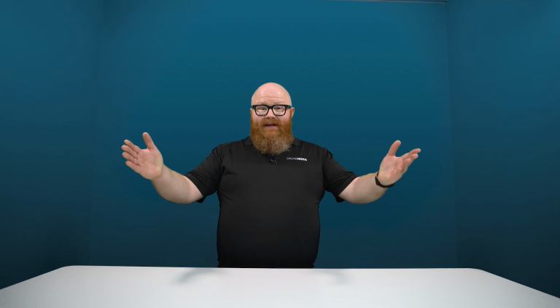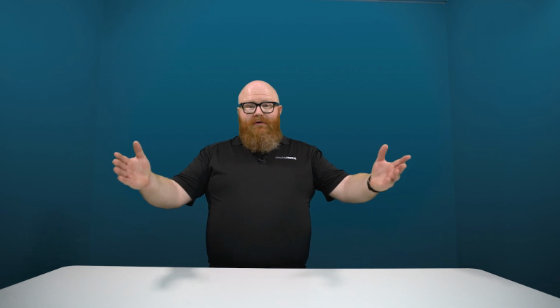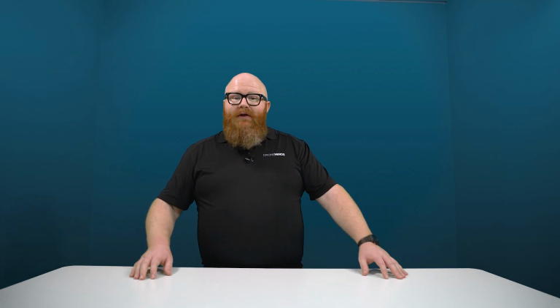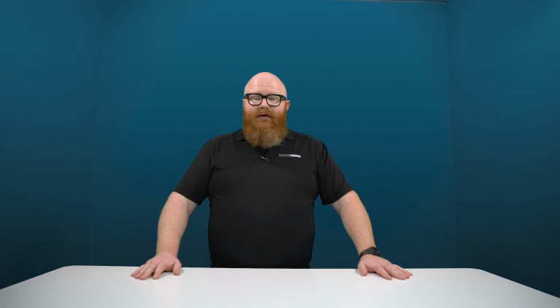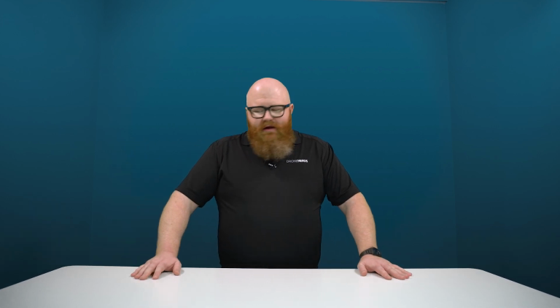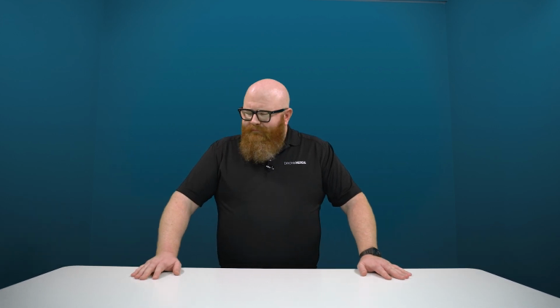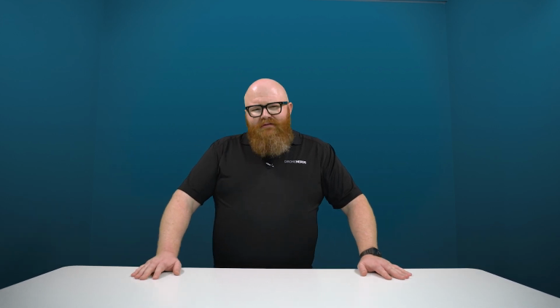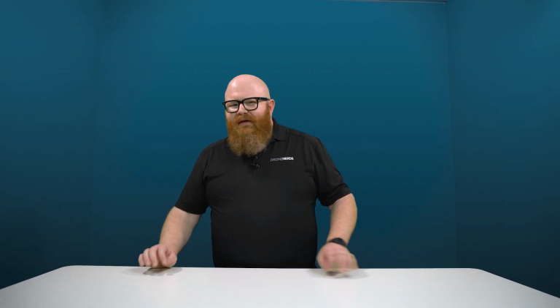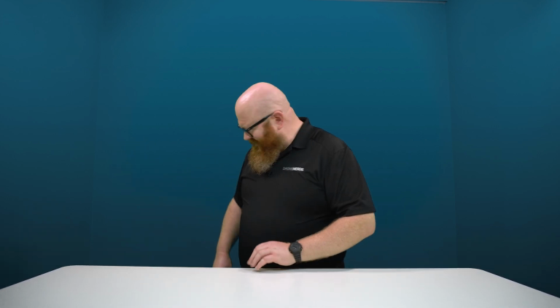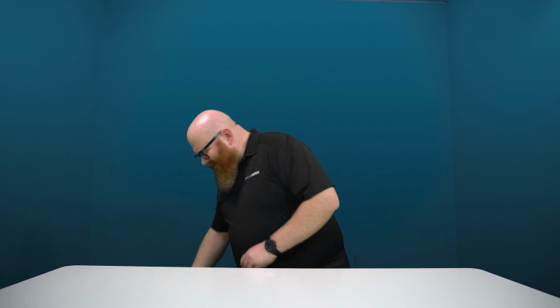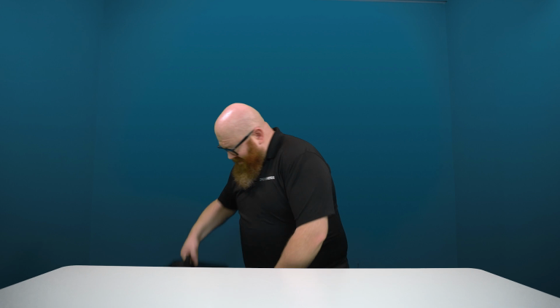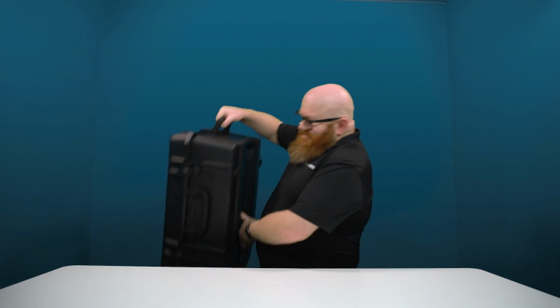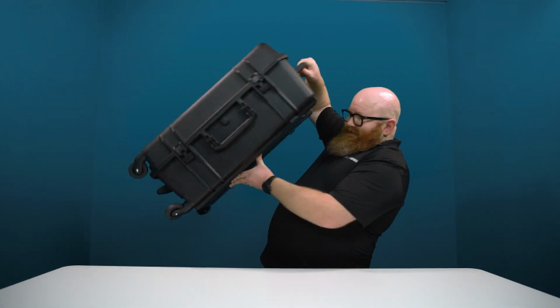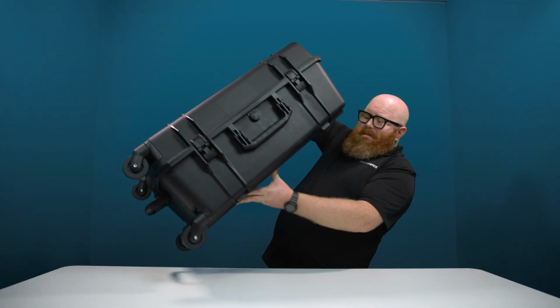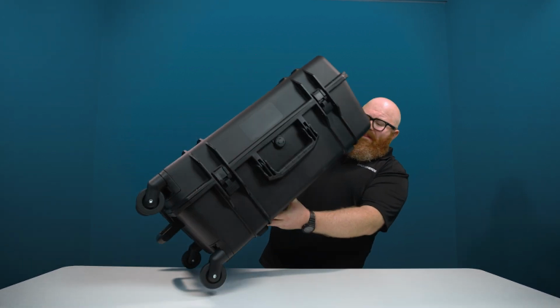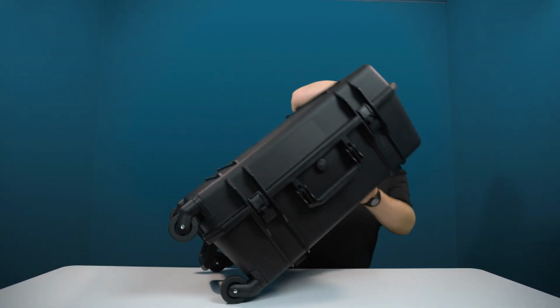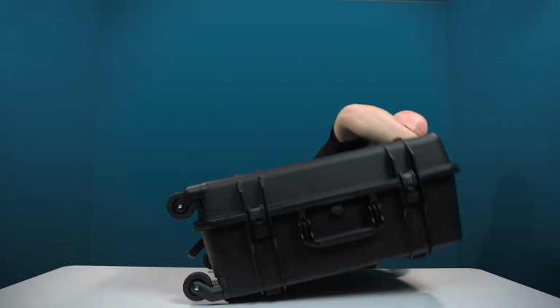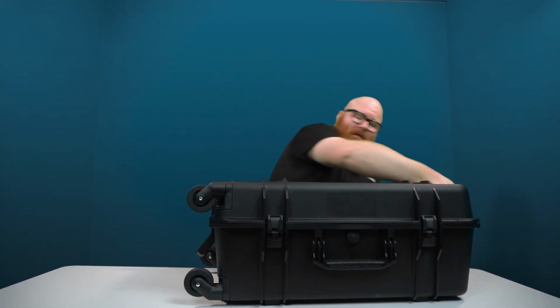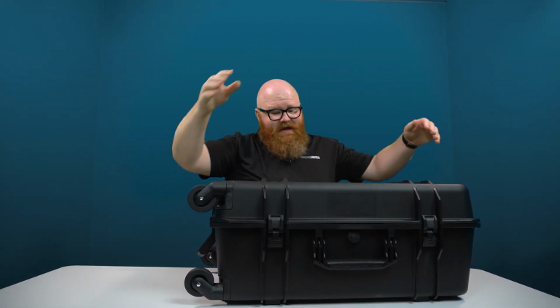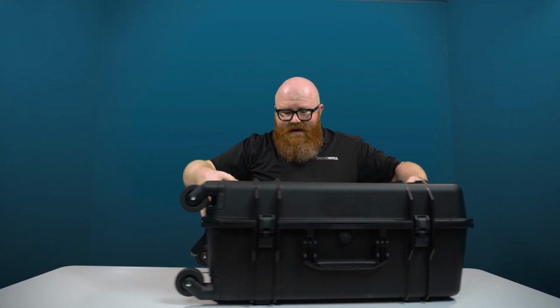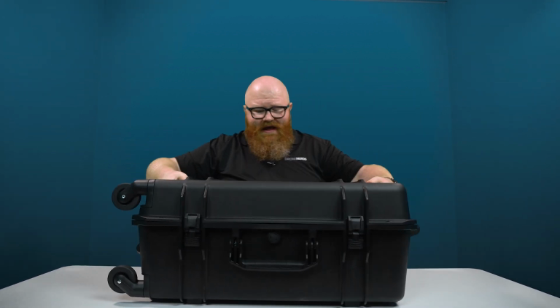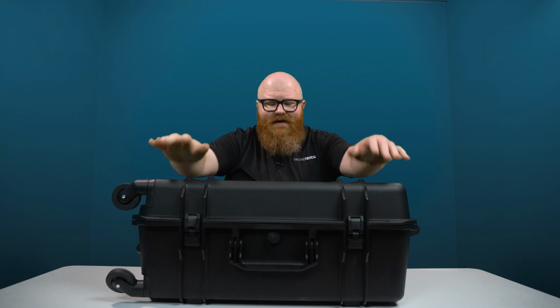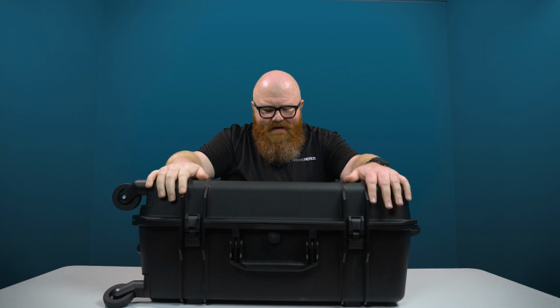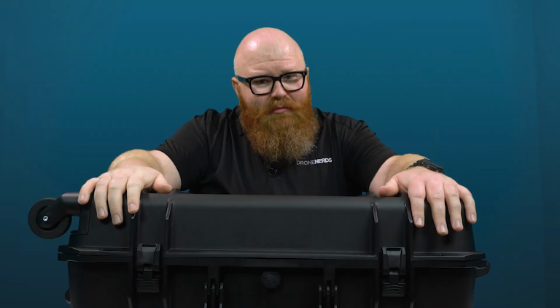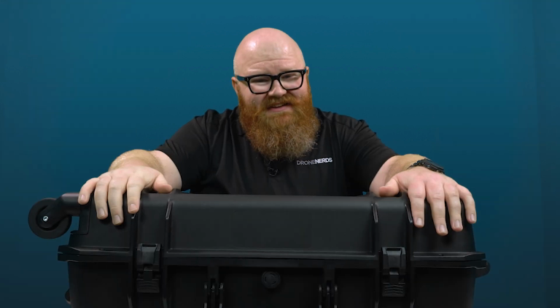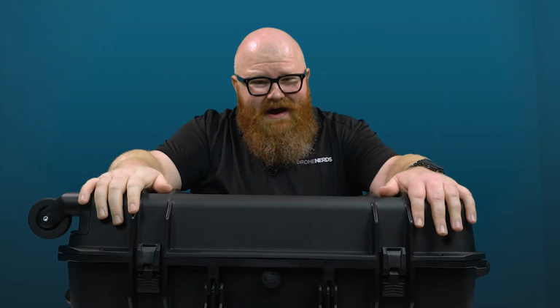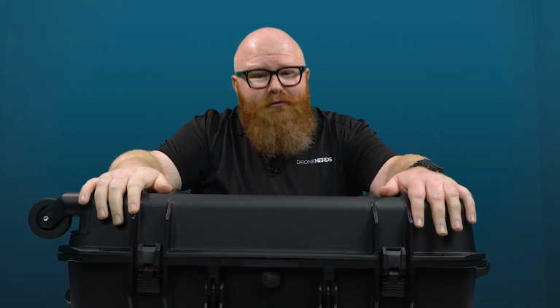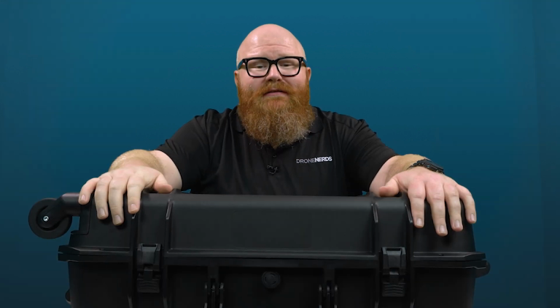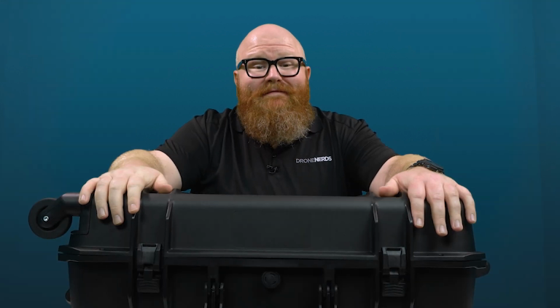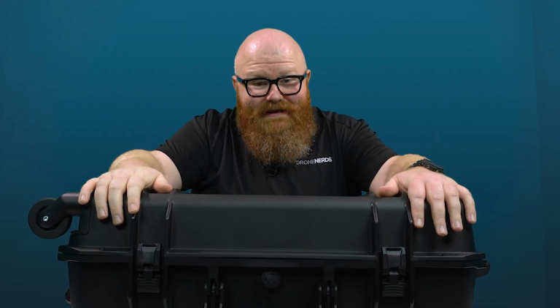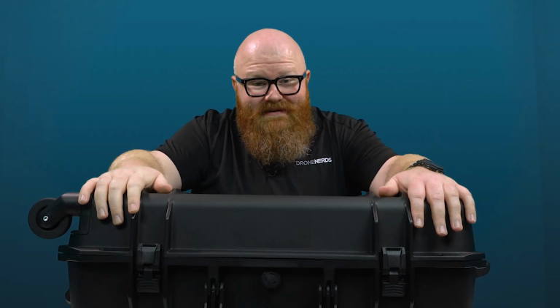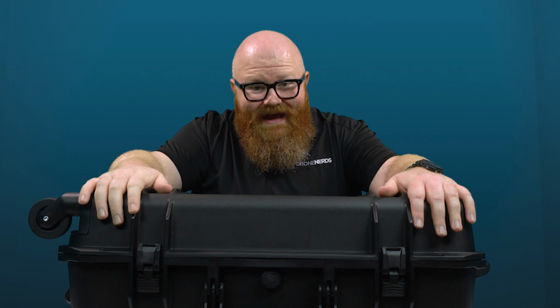Hey Drone Nerds, Andrew here. Let's do something fun today — let's unbox the brand new DJI Matrice 350 RTK.